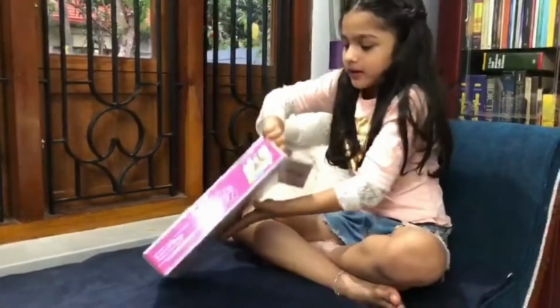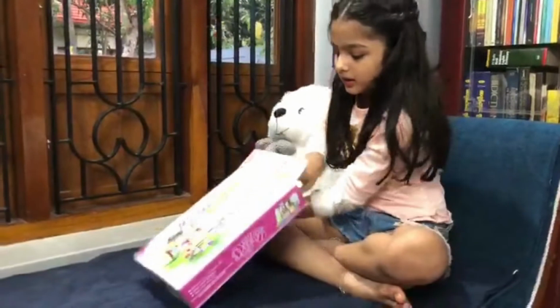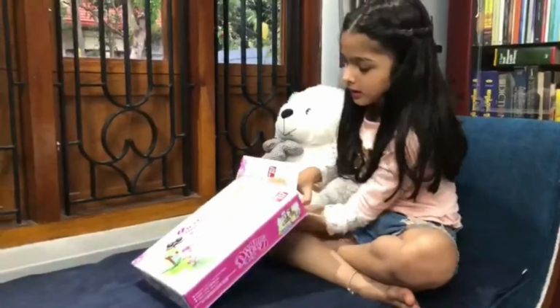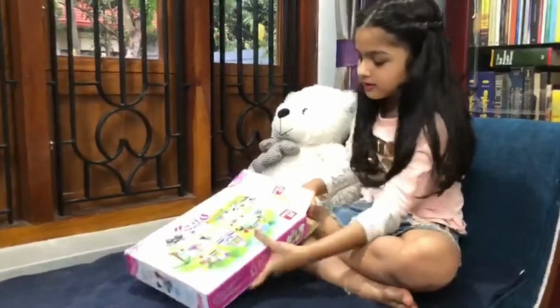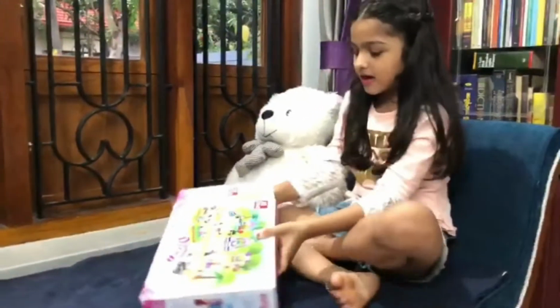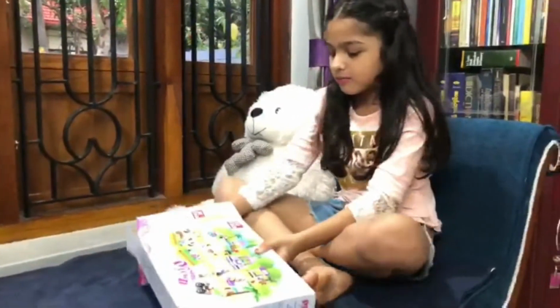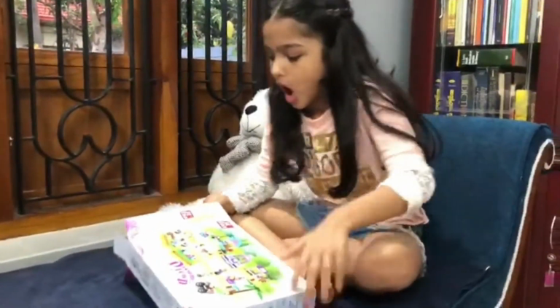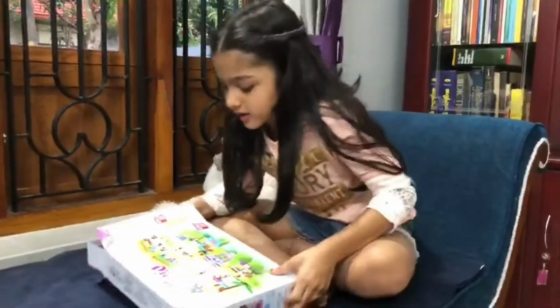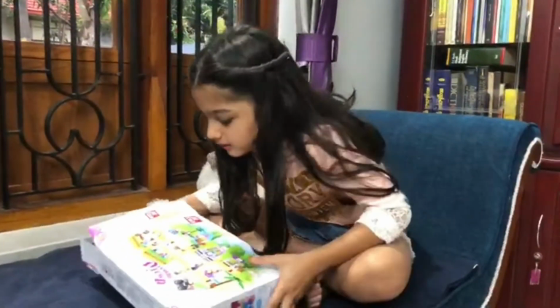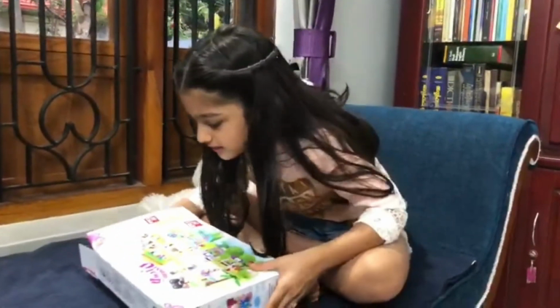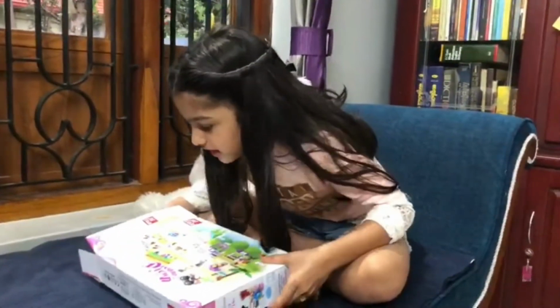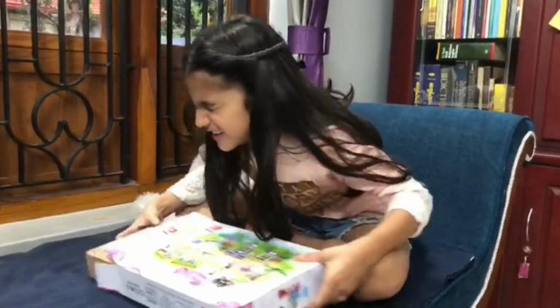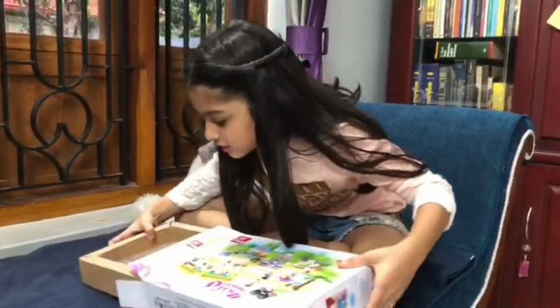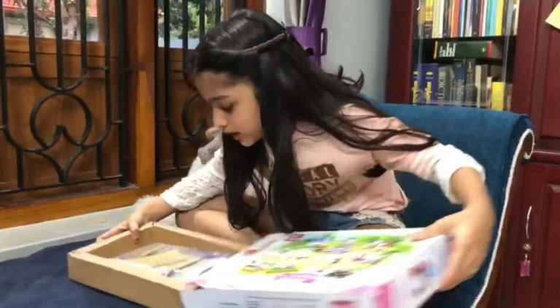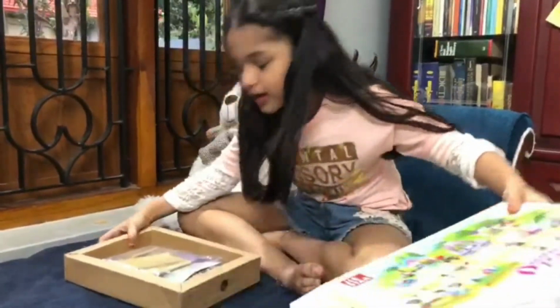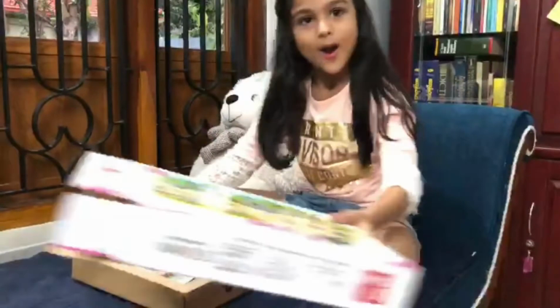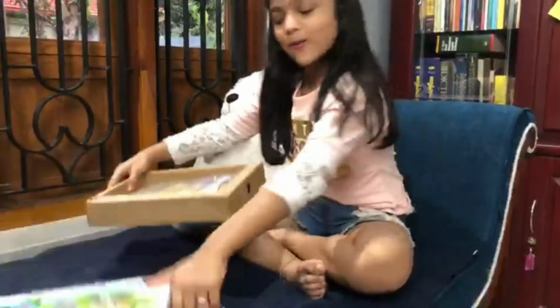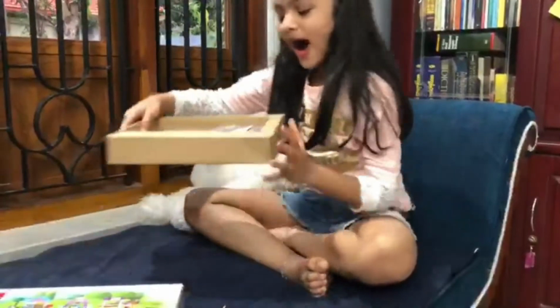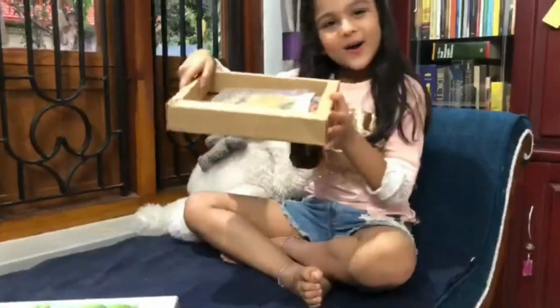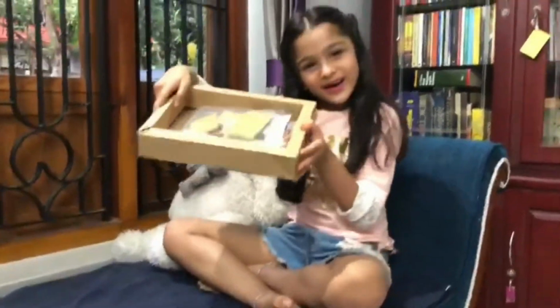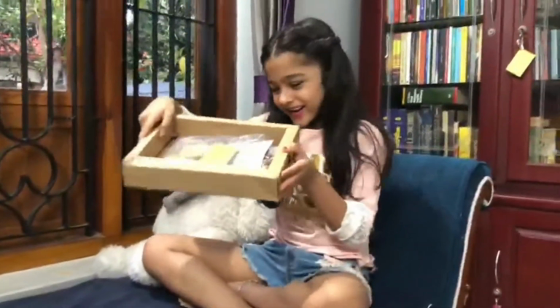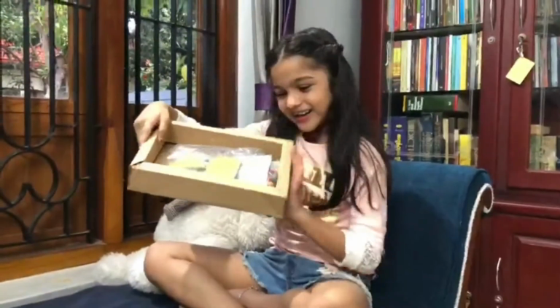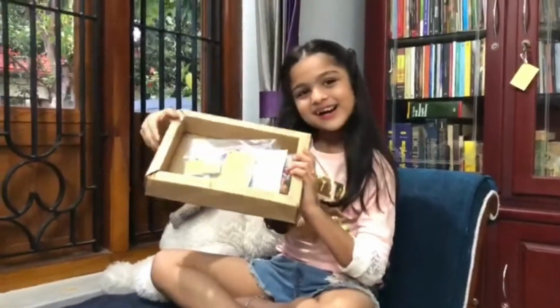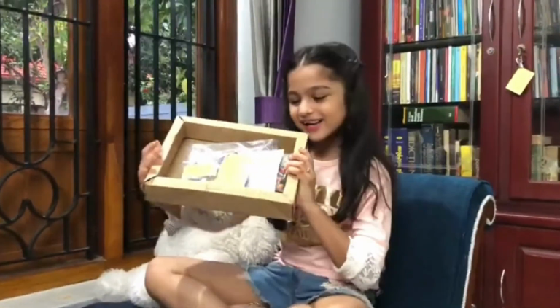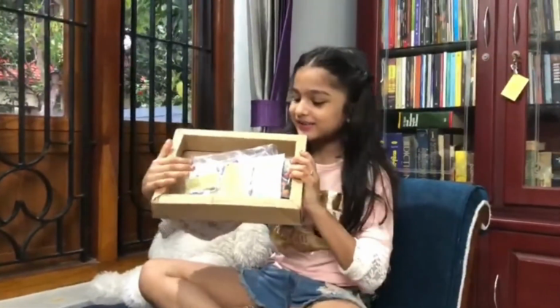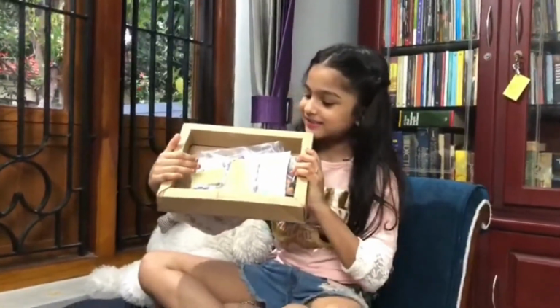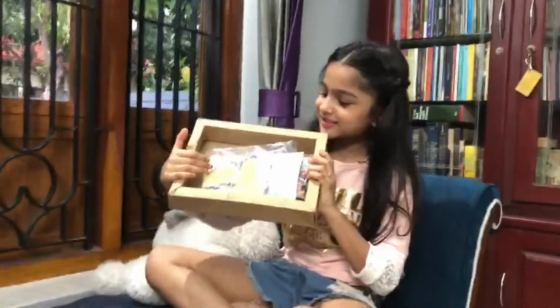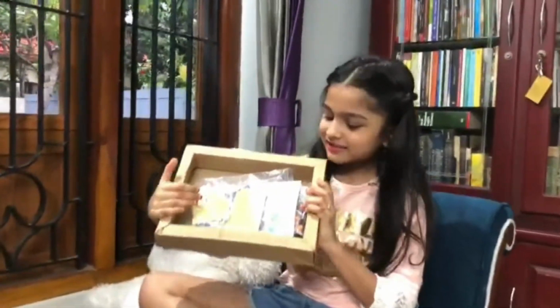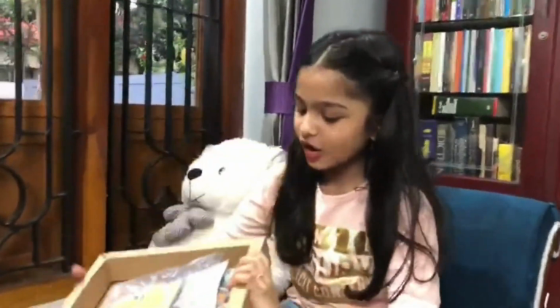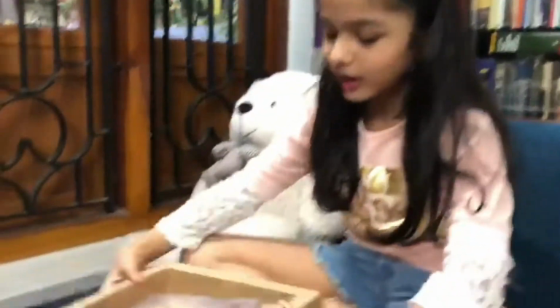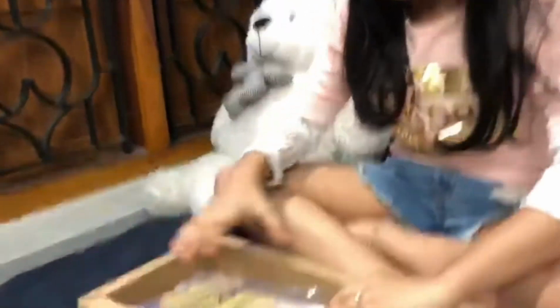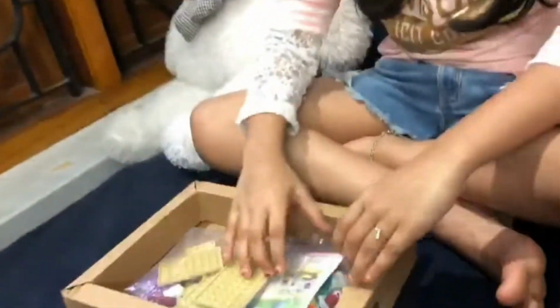It has a box inside. Wow! Look at this. This is only 1111 cover.